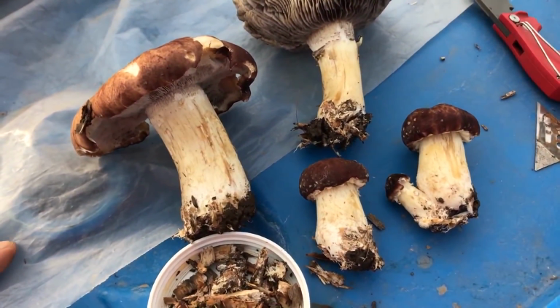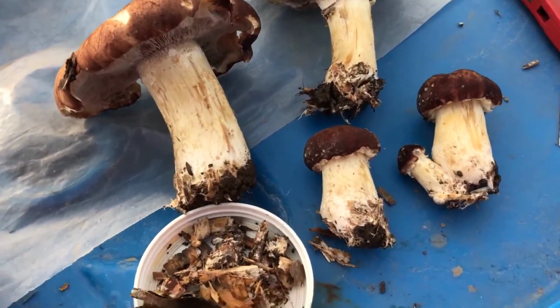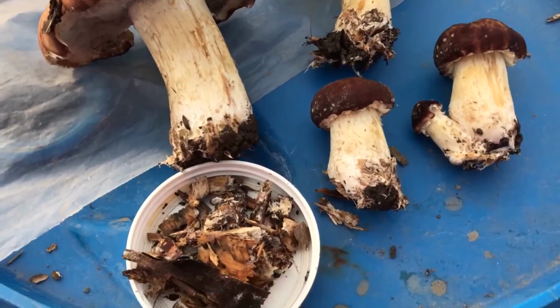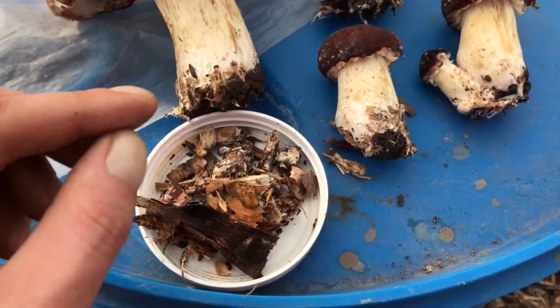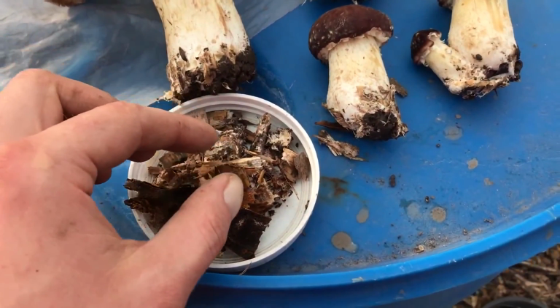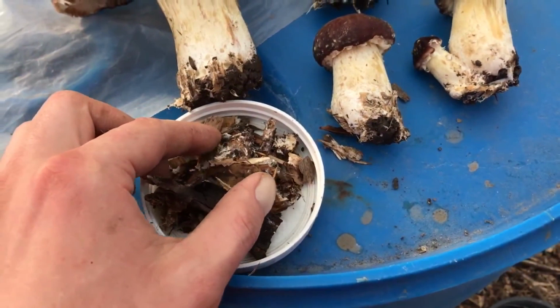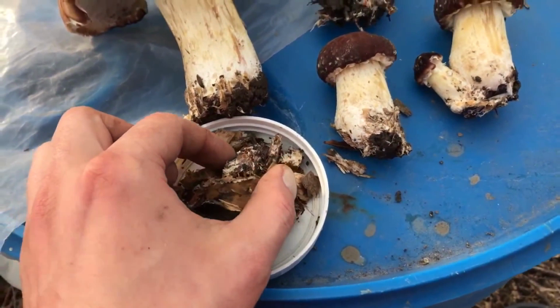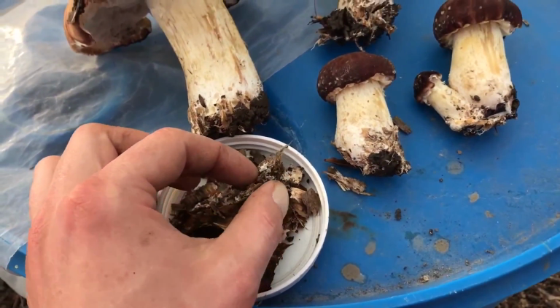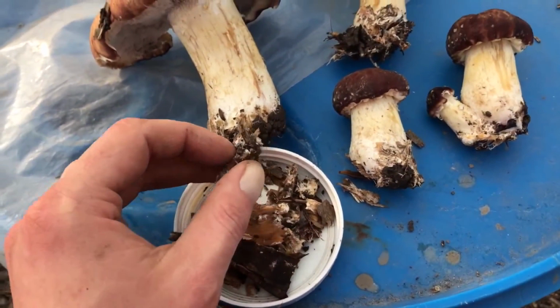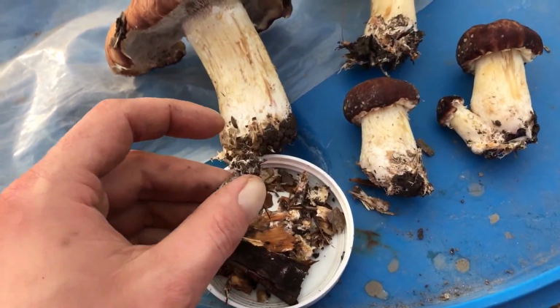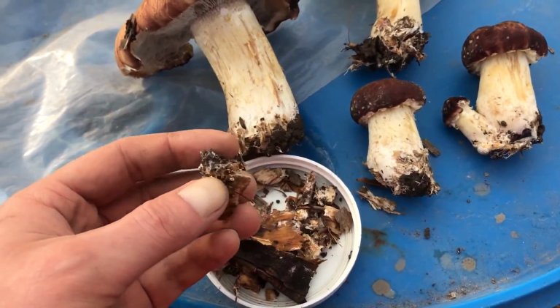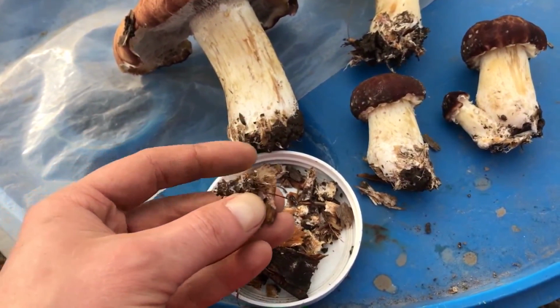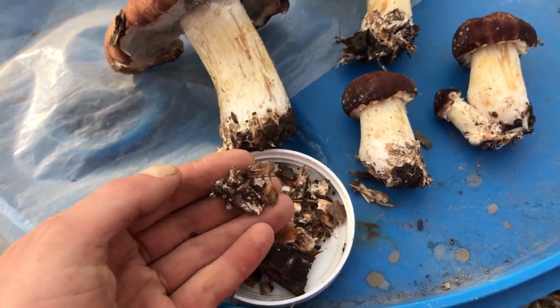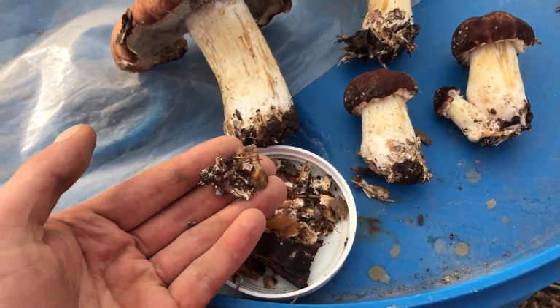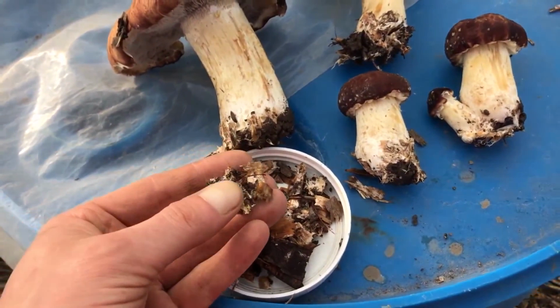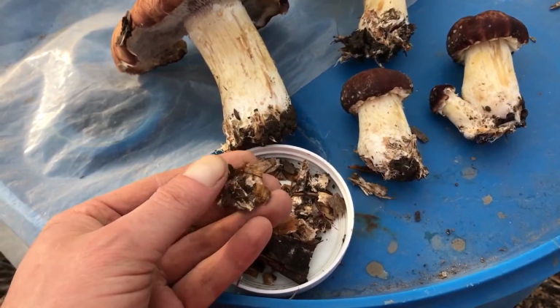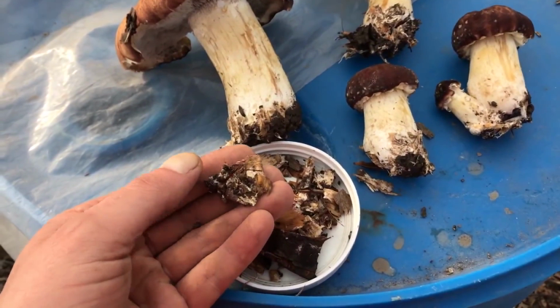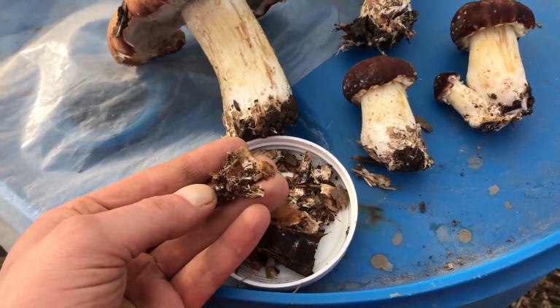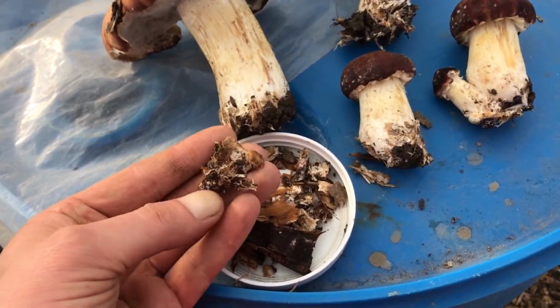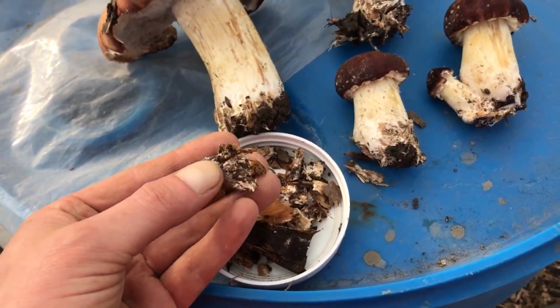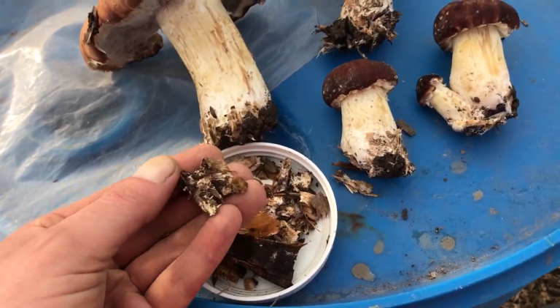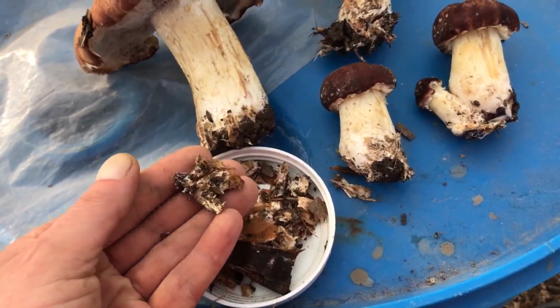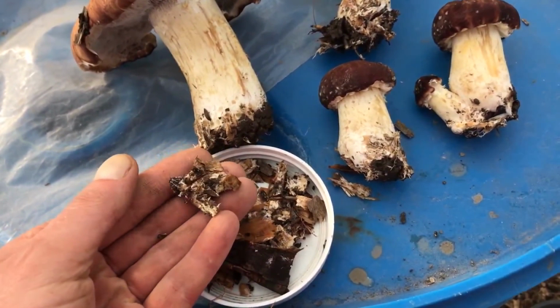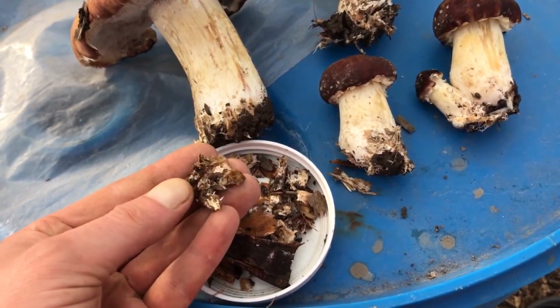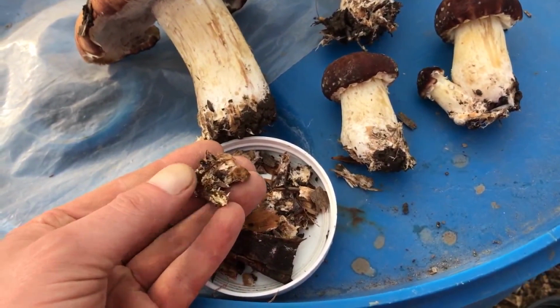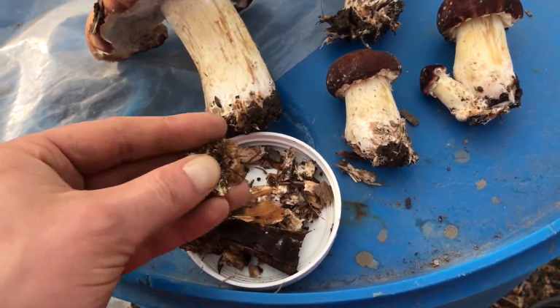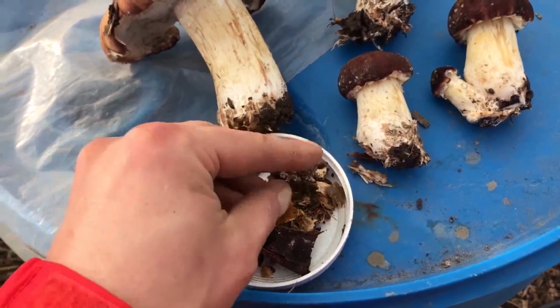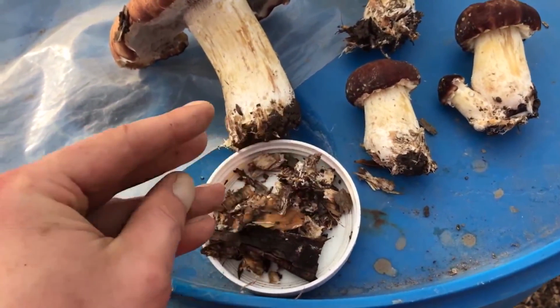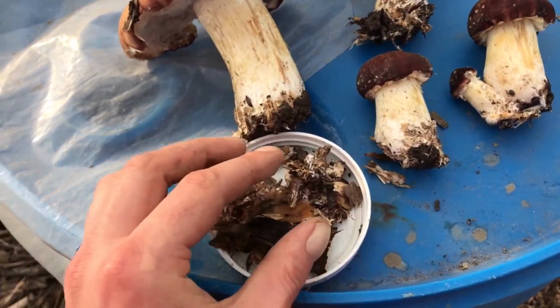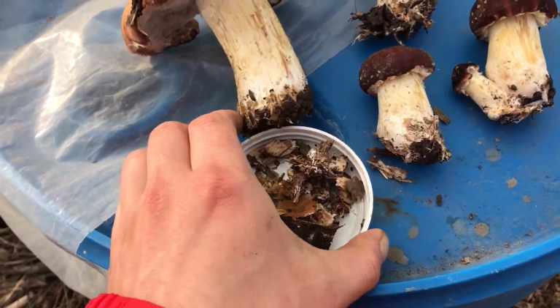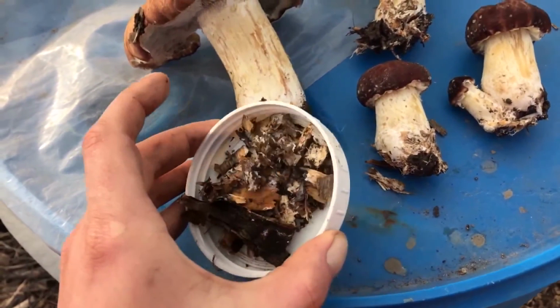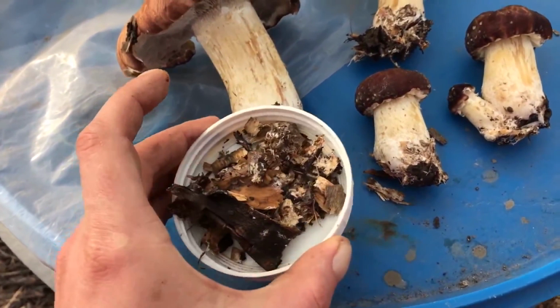The traditional way would be to use some spawn — whatever material, it could be straw, grain, or wood chips themselves, inoculated with the mycelium. Here's some I just dug up and you can just use that itself.